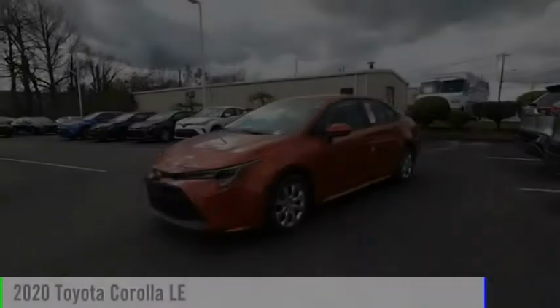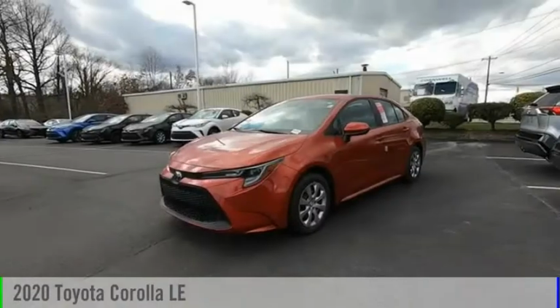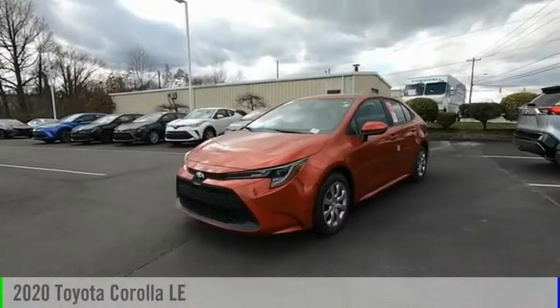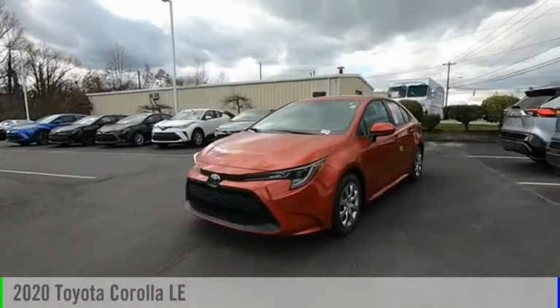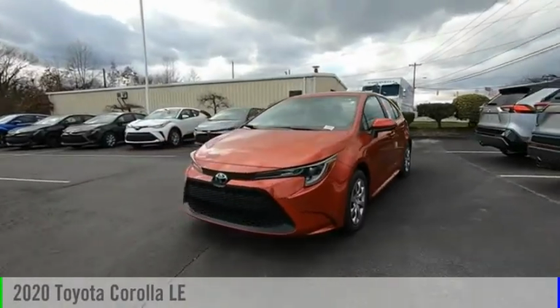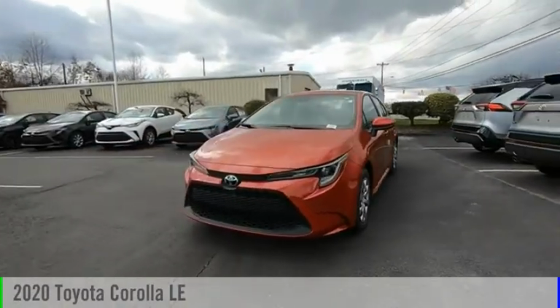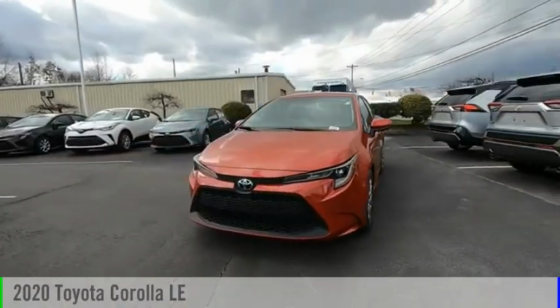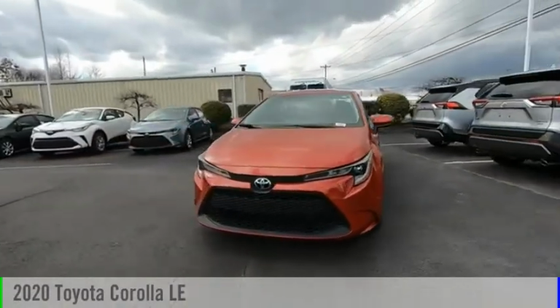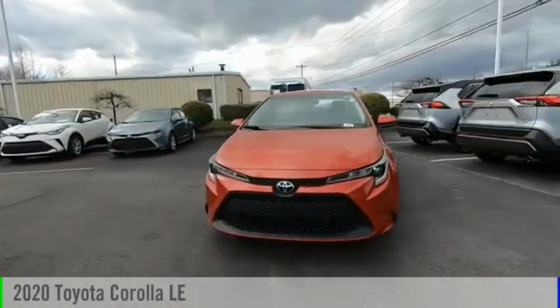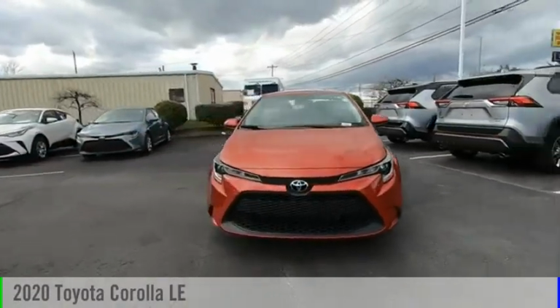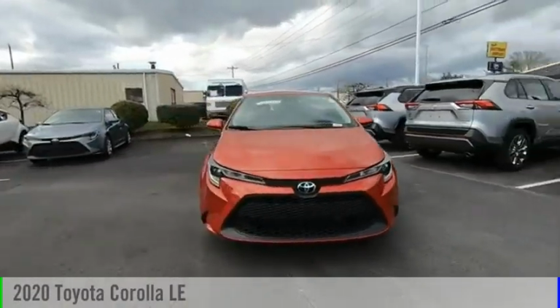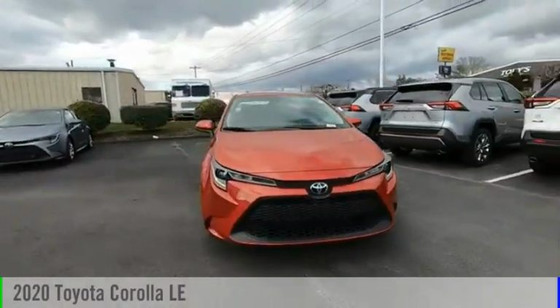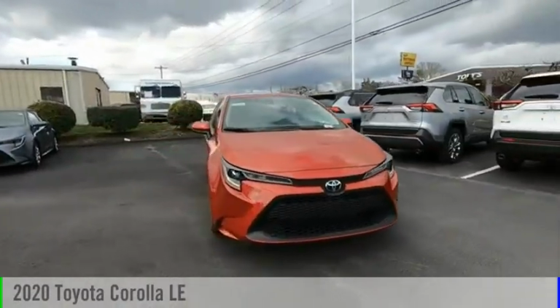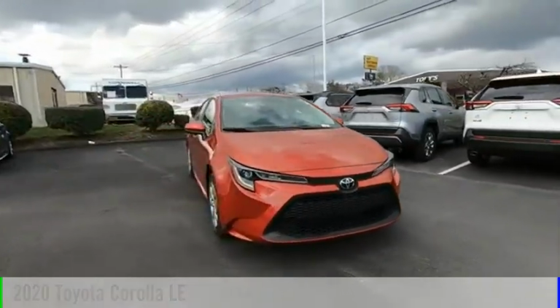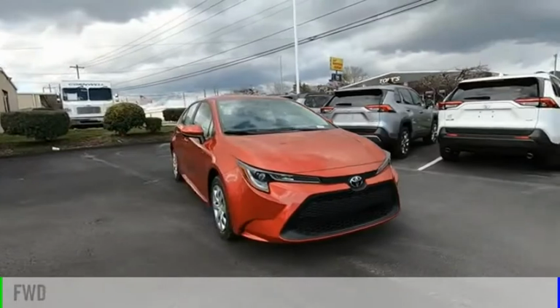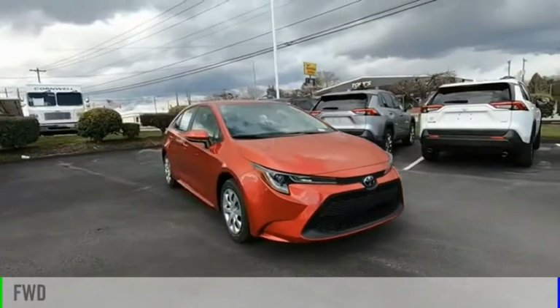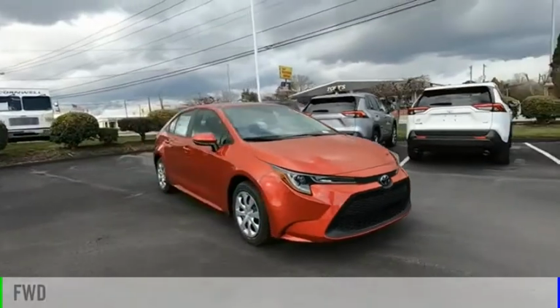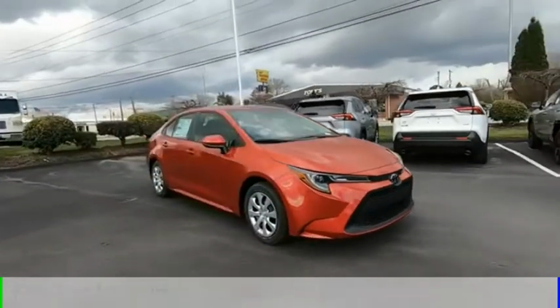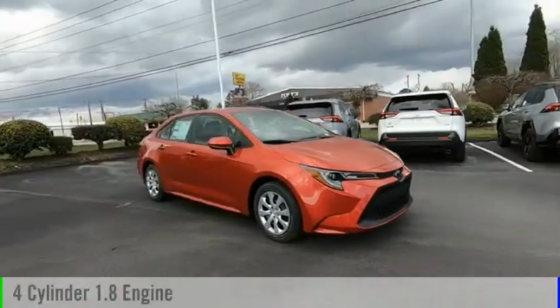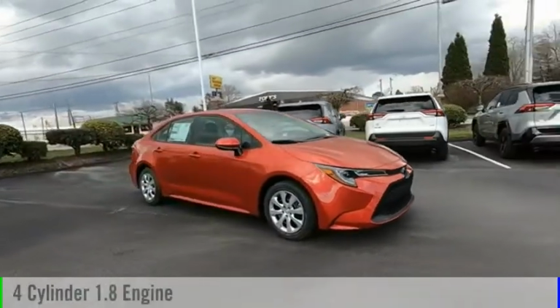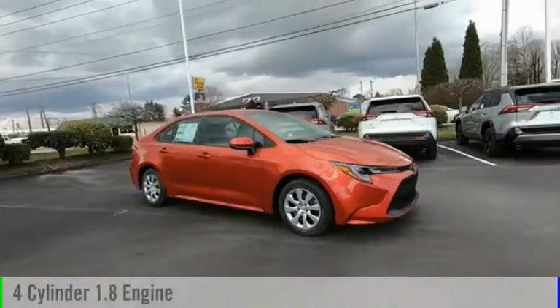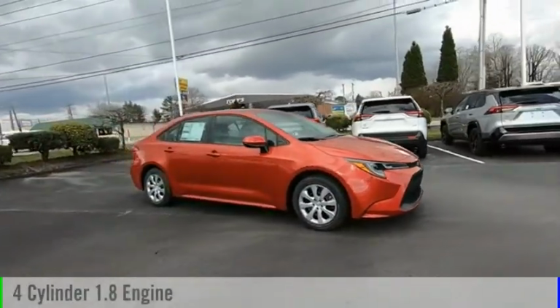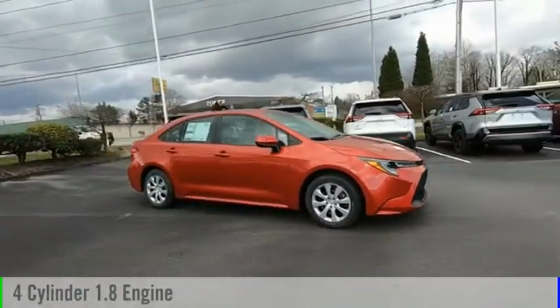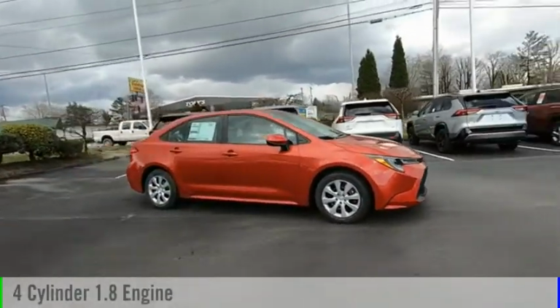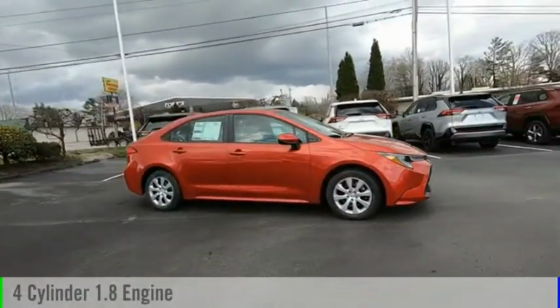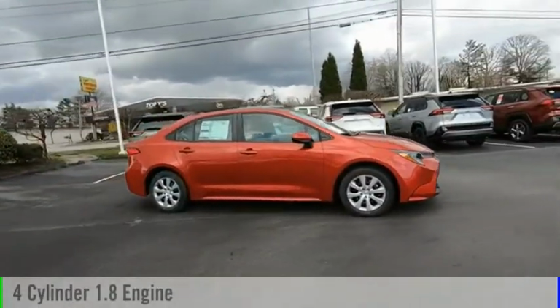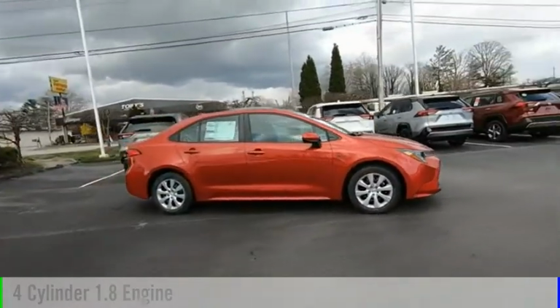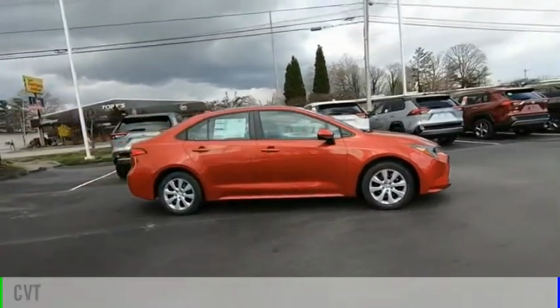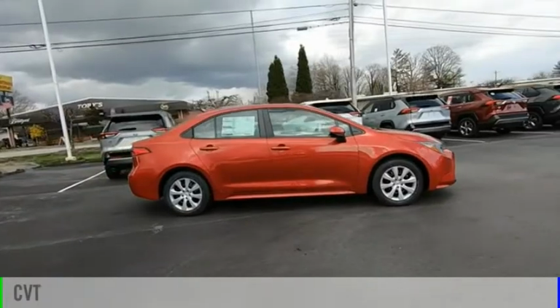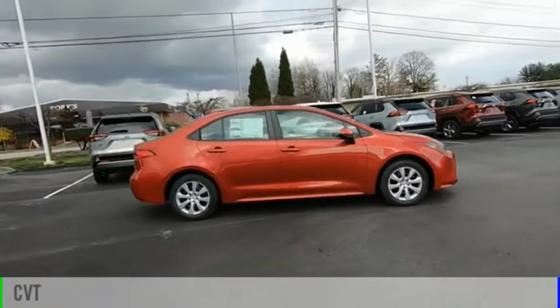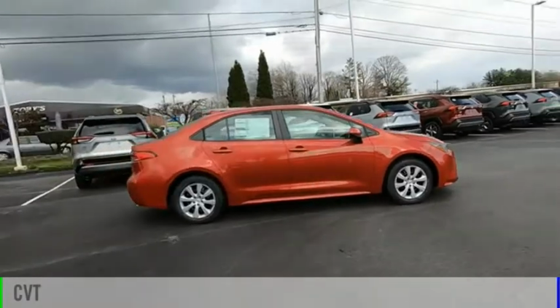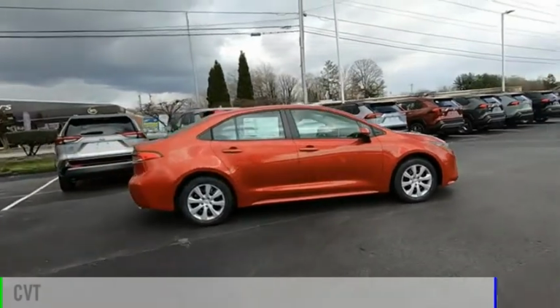We are pleased to show you the 2020 Corolla. This vehicle is powered by a front-wheel drive, four-cylinder, 1.8-liter engine, and comes with a continuously variable transmission.